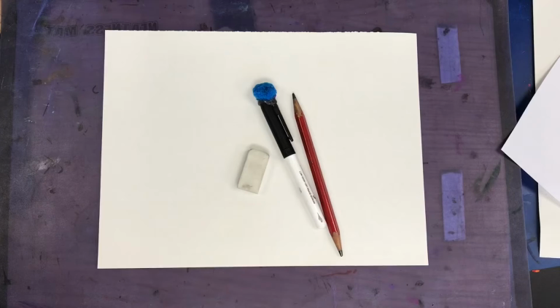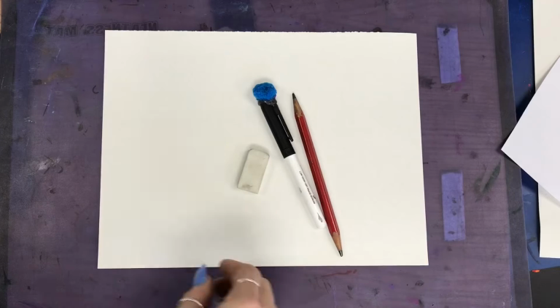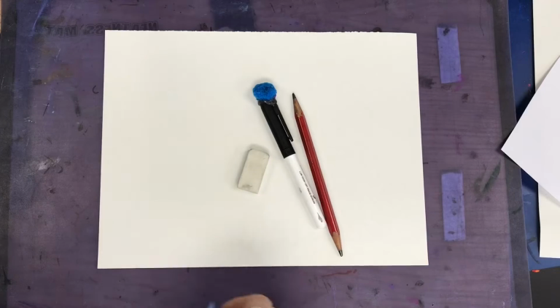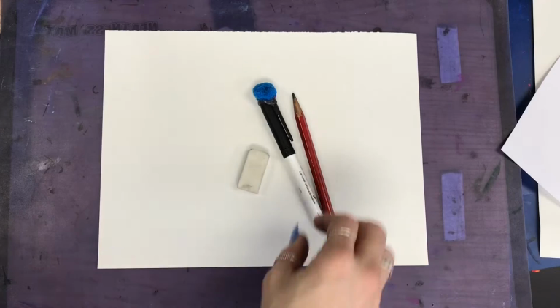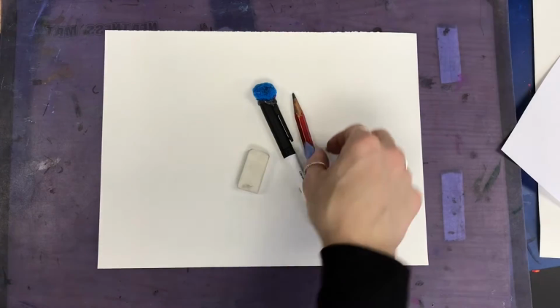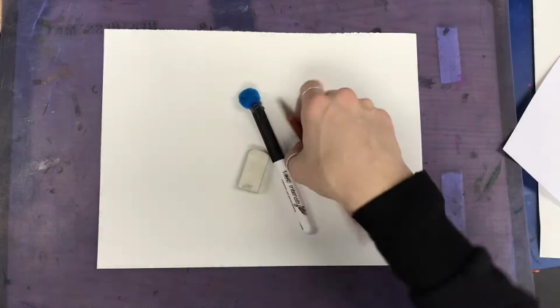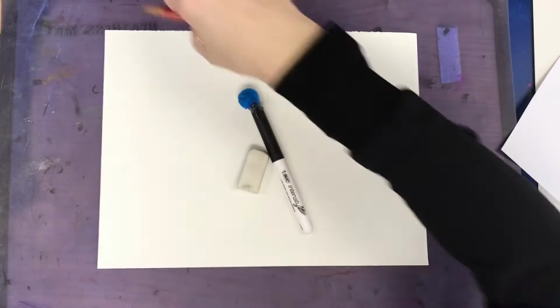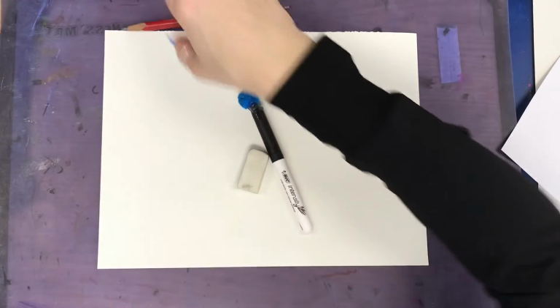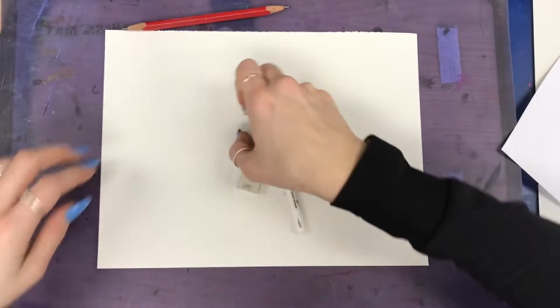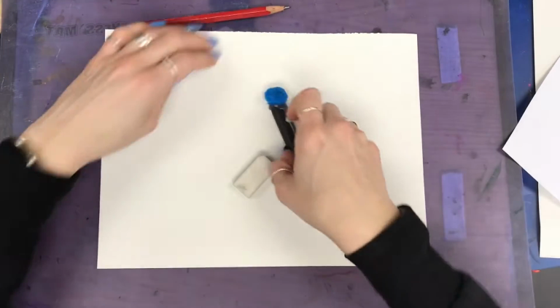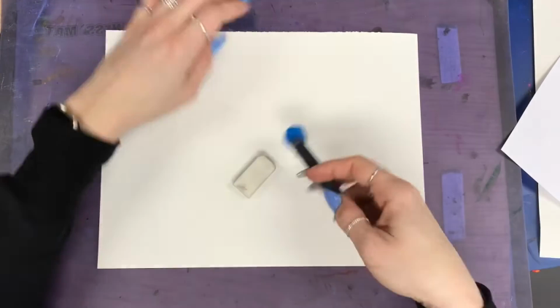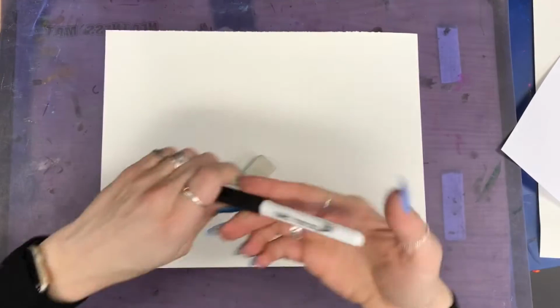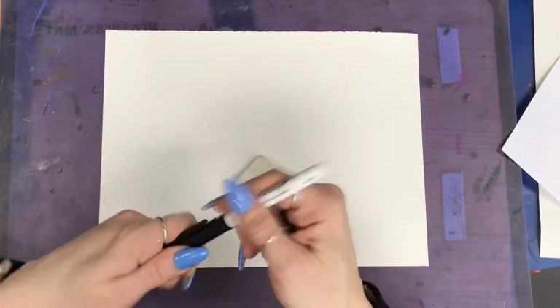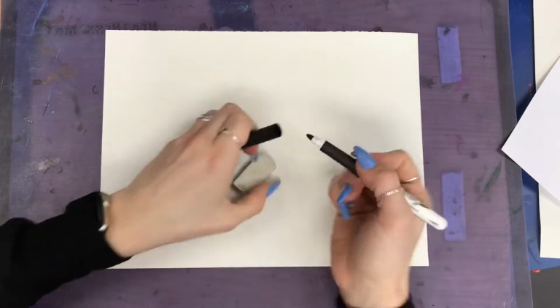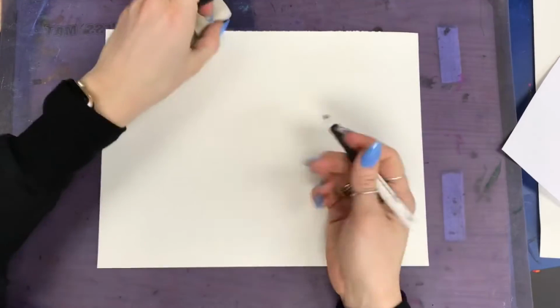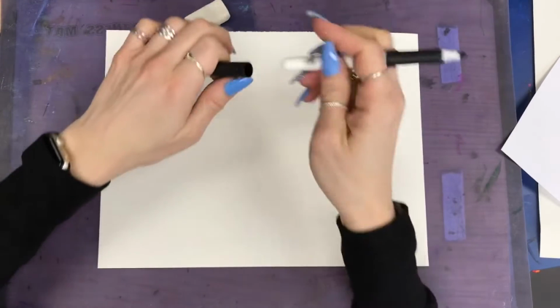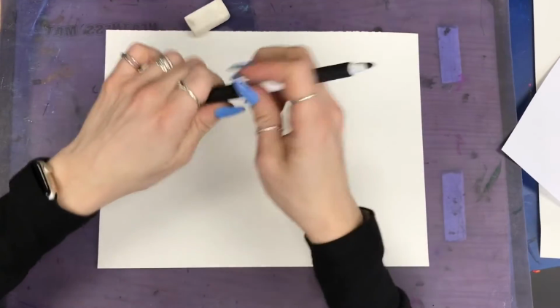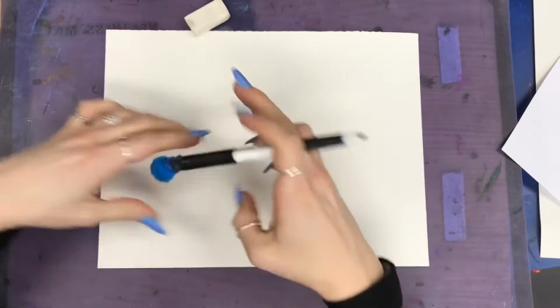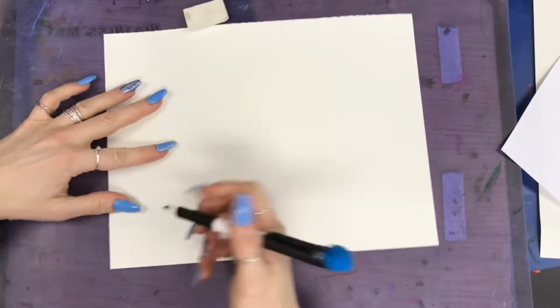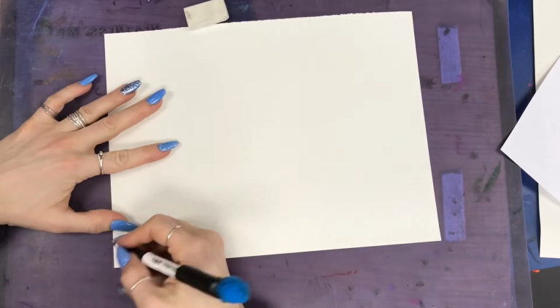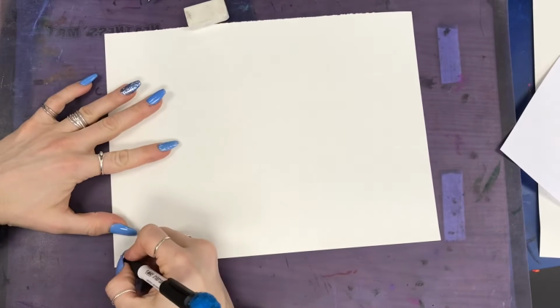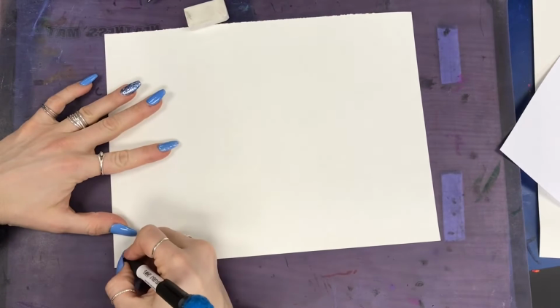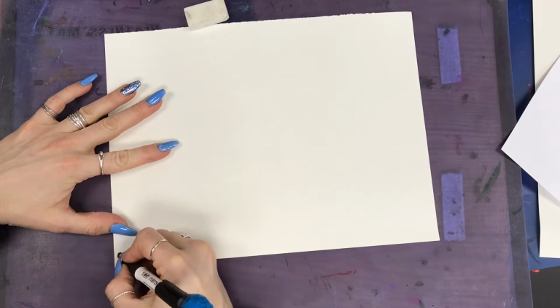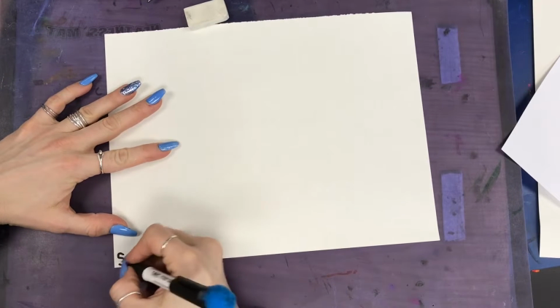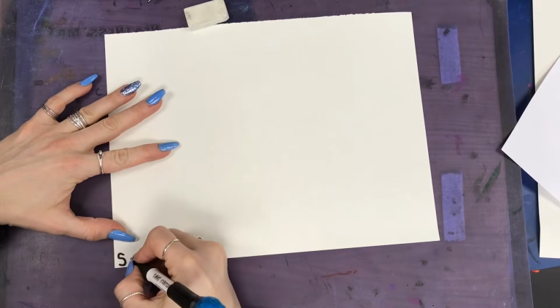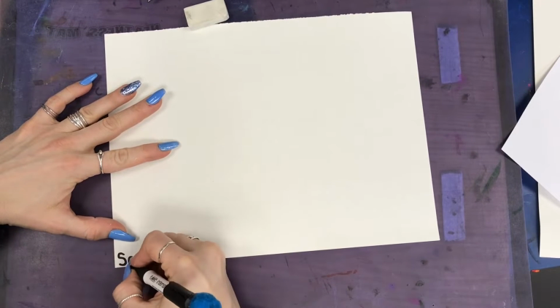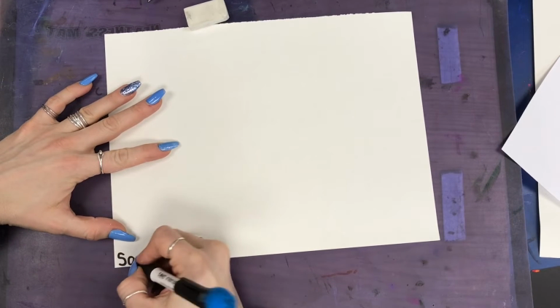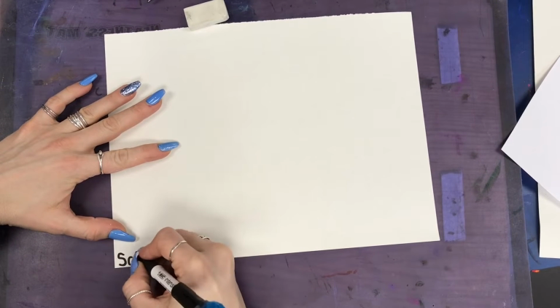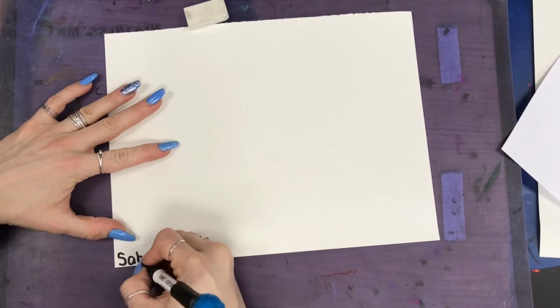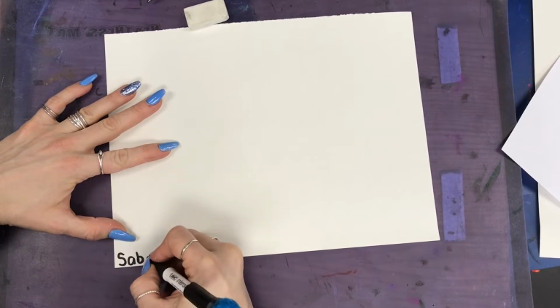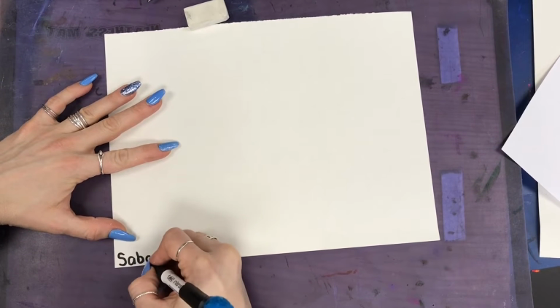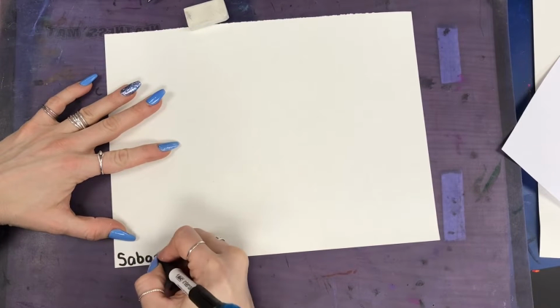To start off, what you'll need is a pencil, eraser, and a marker. You're gonna use your marker and write your artist signature on the bottom left corner as small and neat as you can.